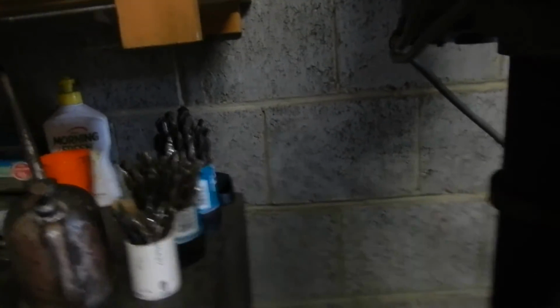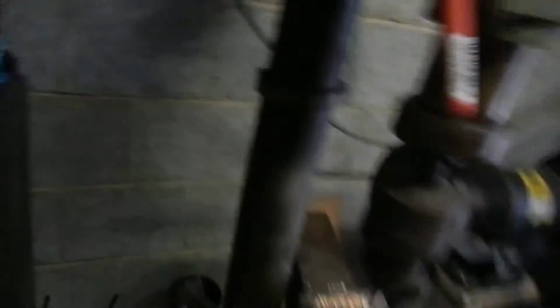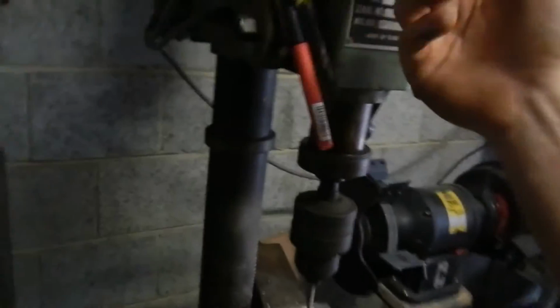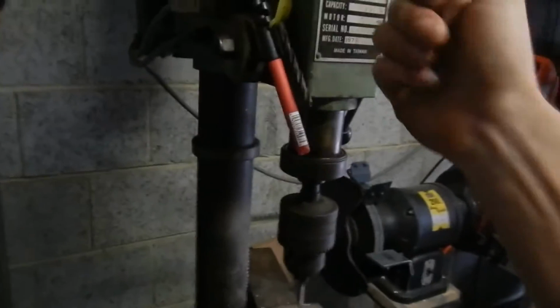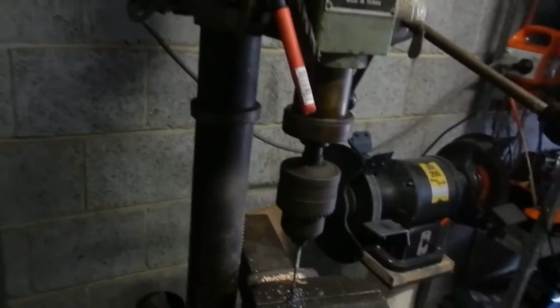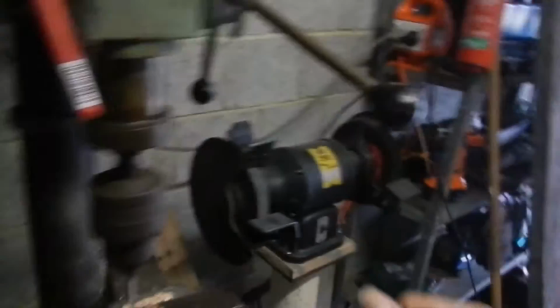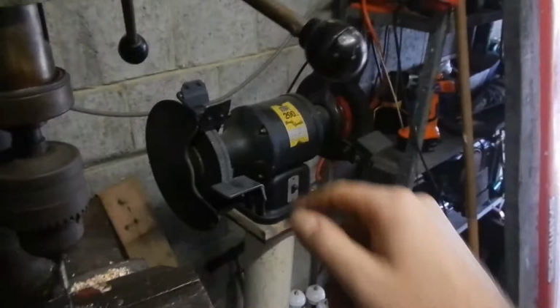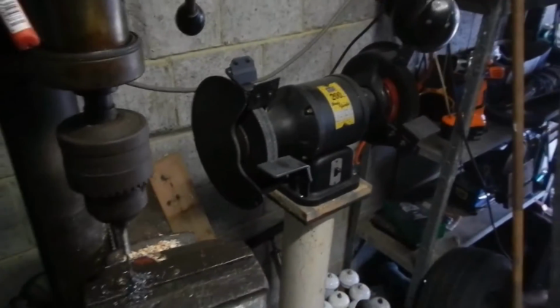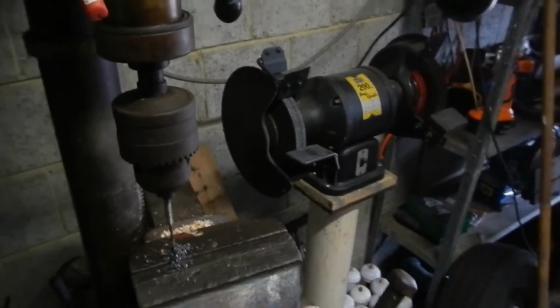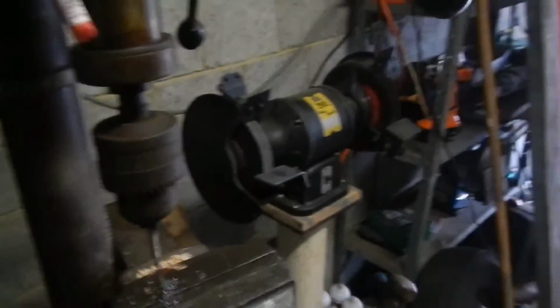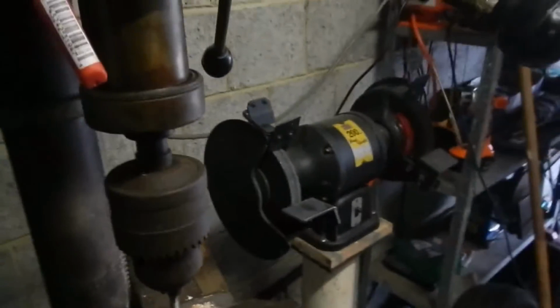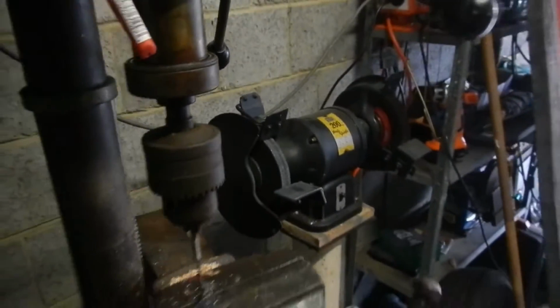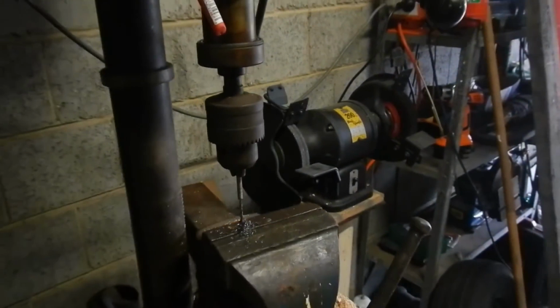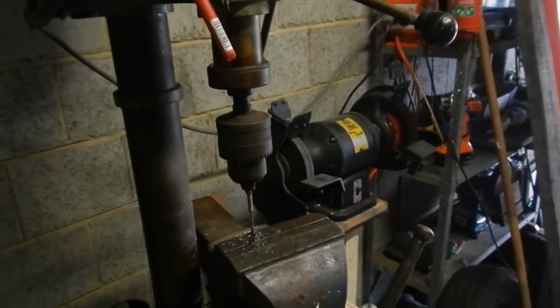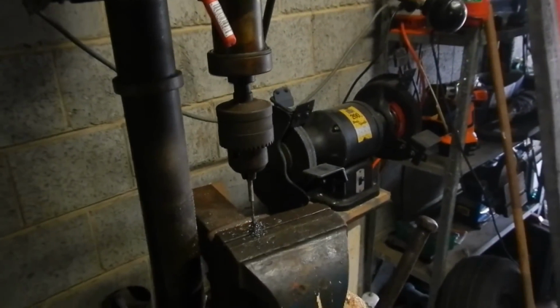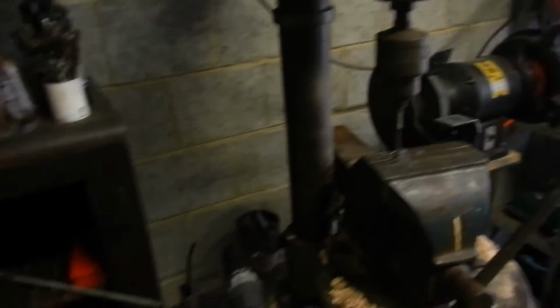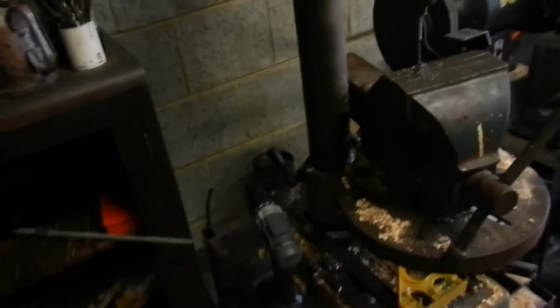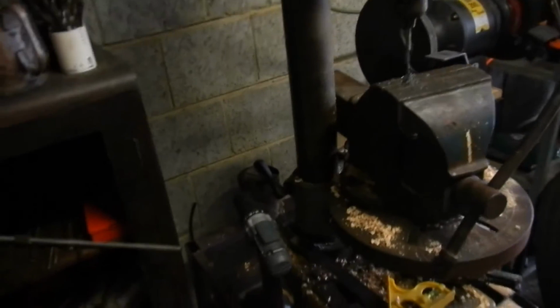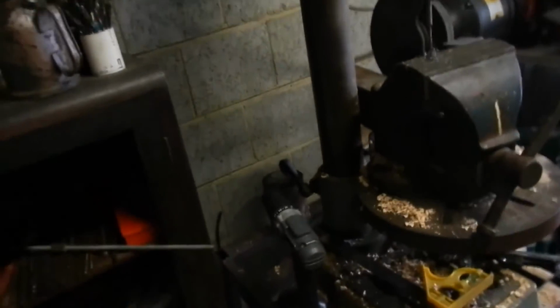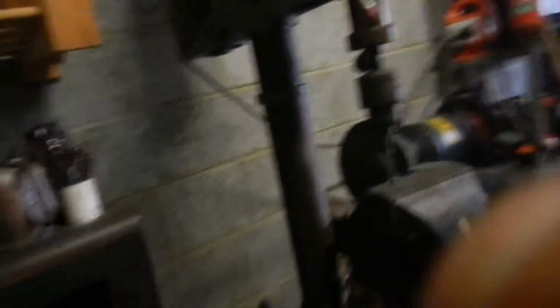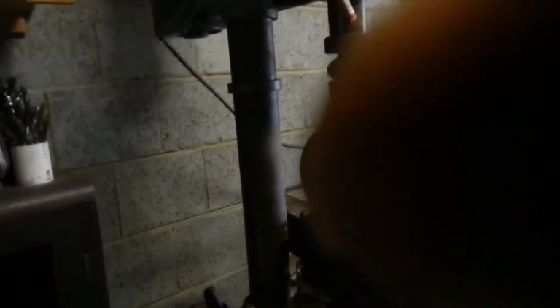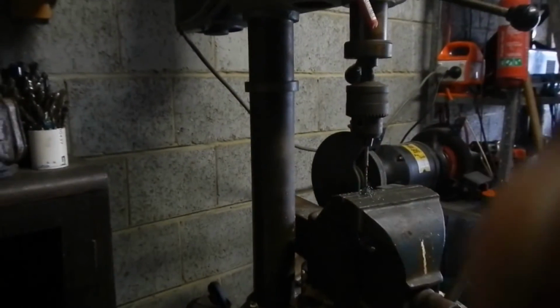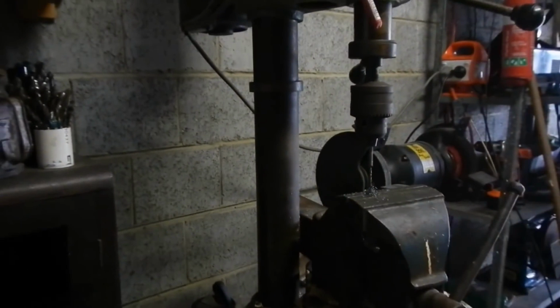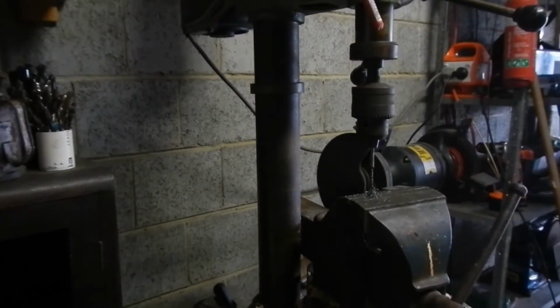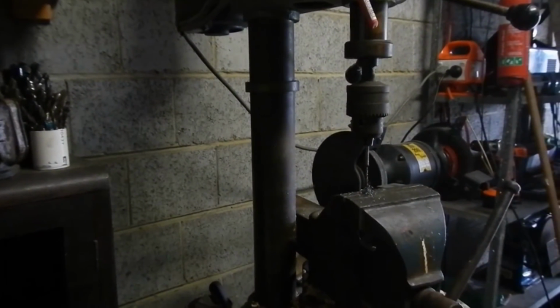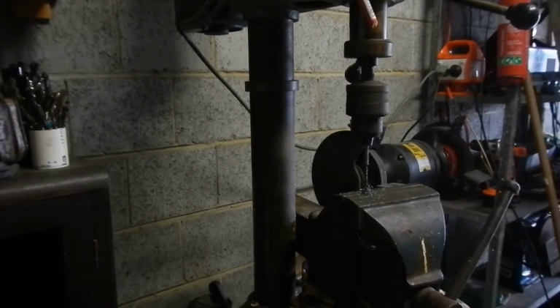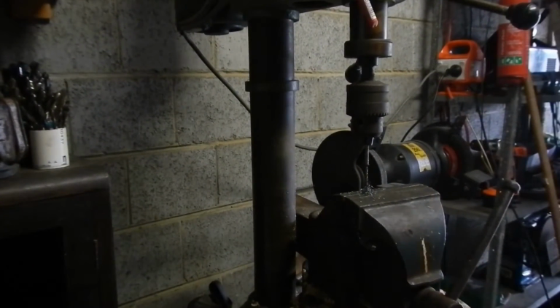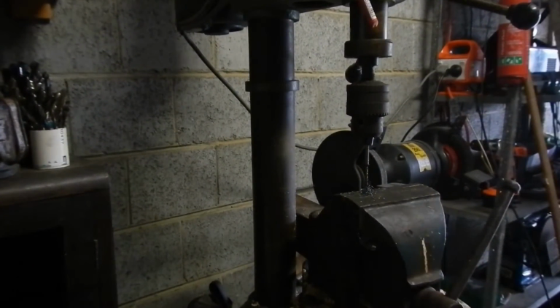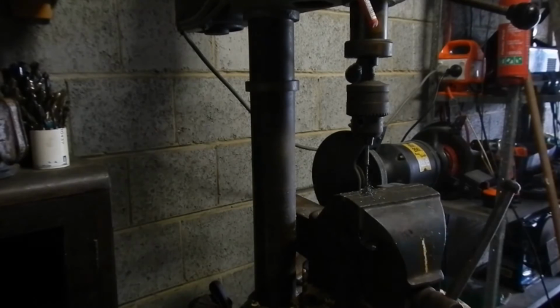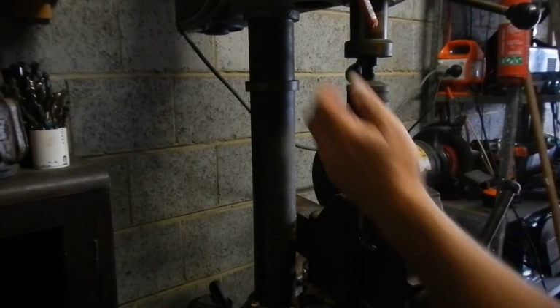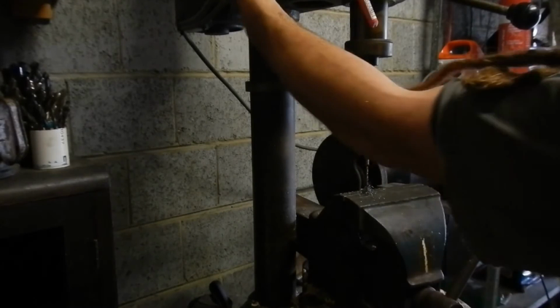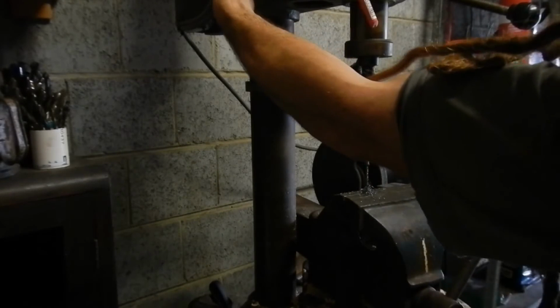And no, I didn't go and fork out for the drill press — I got that and the old grinder over there for helping an old guy move out of his house. He didn't have room for these things anymore, so I got to keep them. Score! Anyway, let's have a quick look at that and keep this video as short as we can.